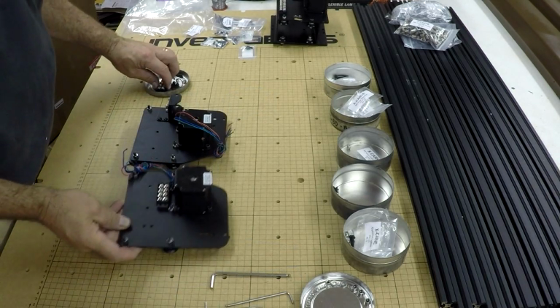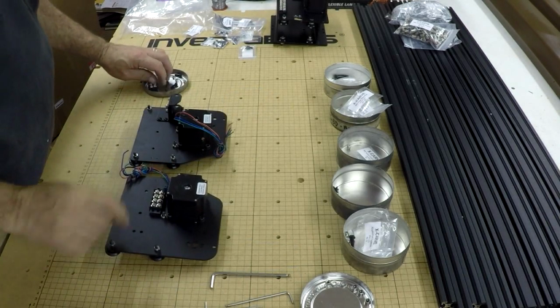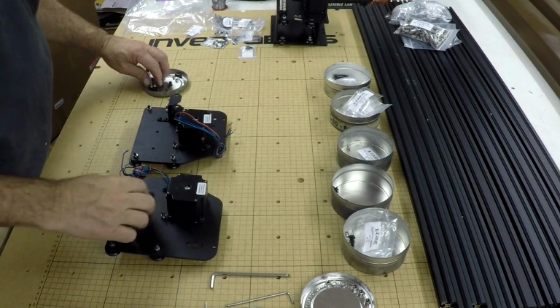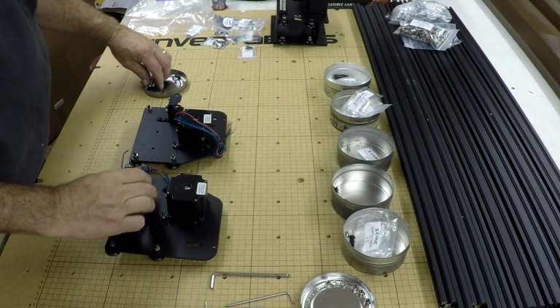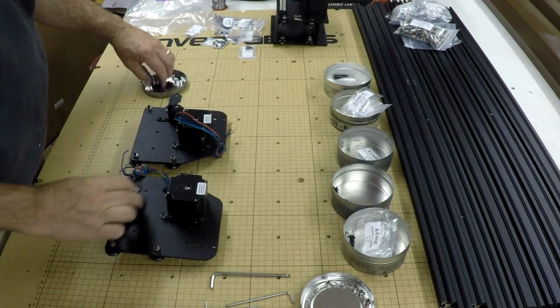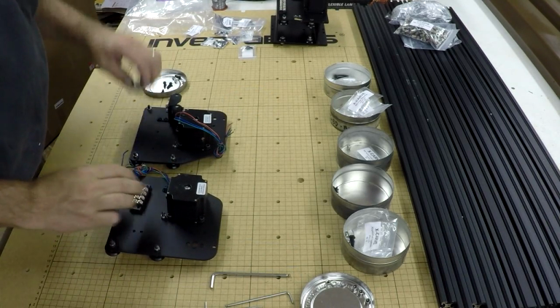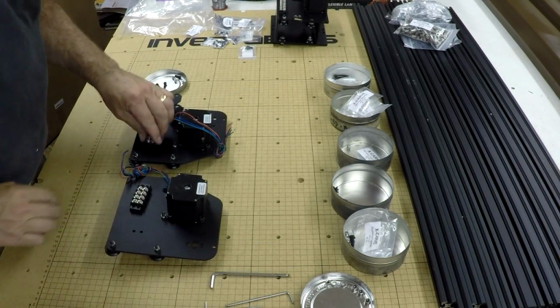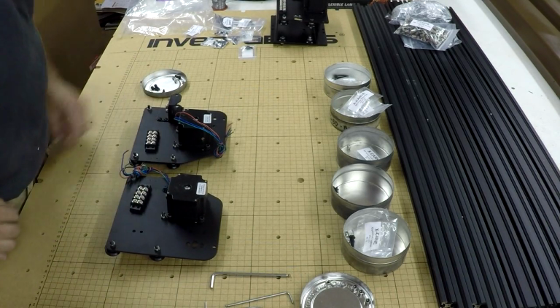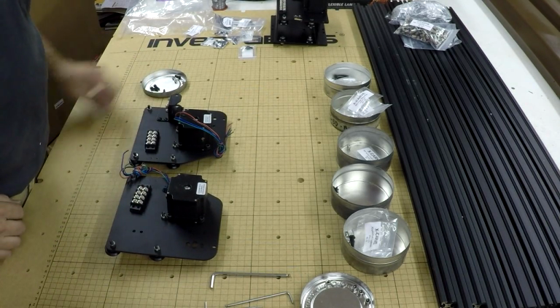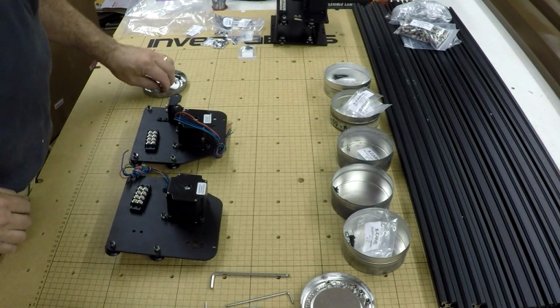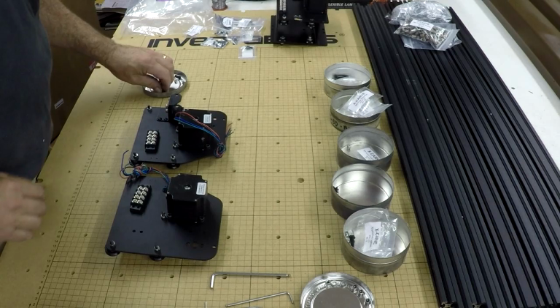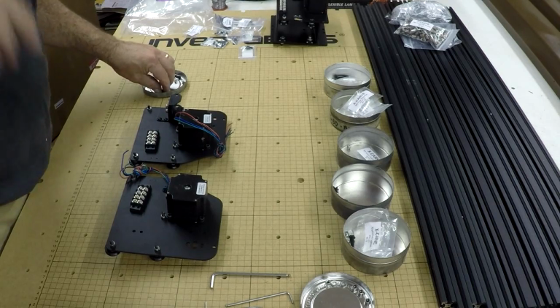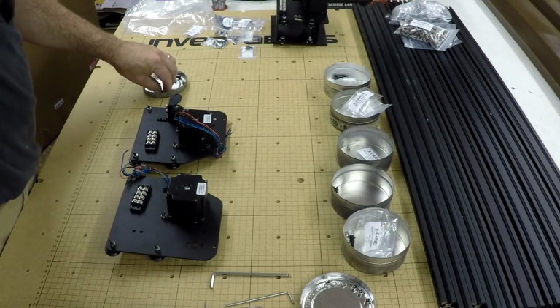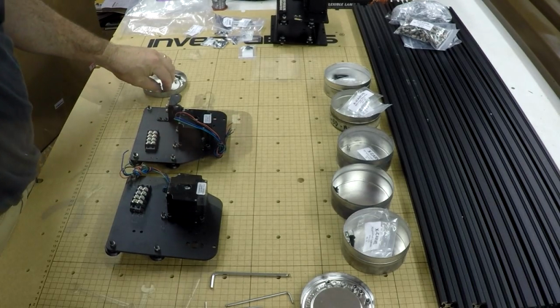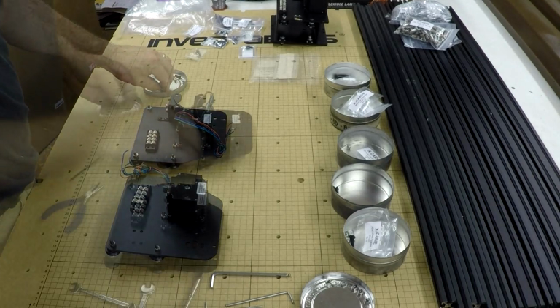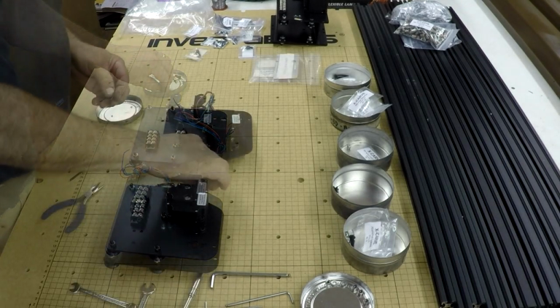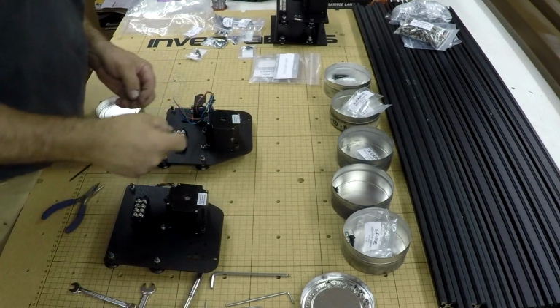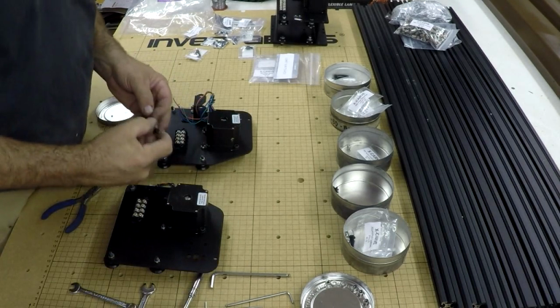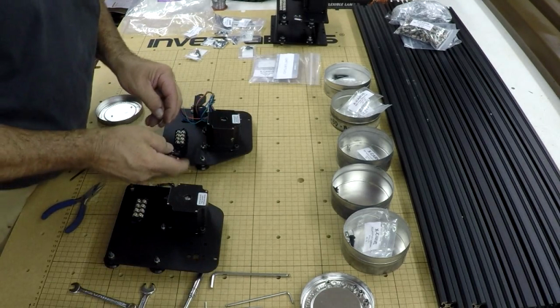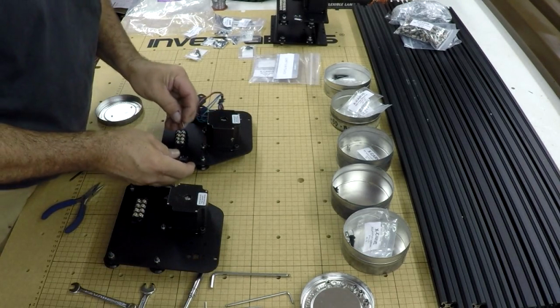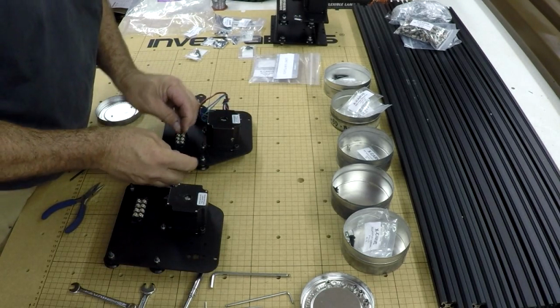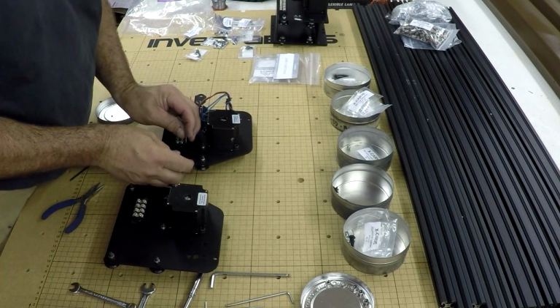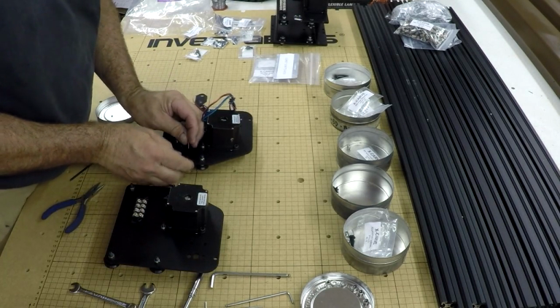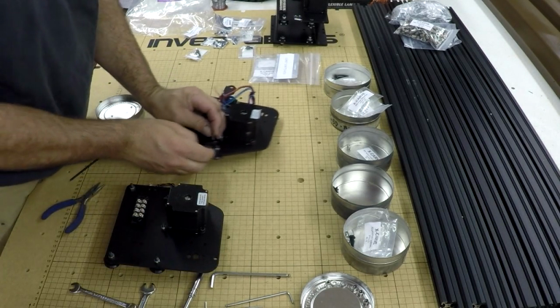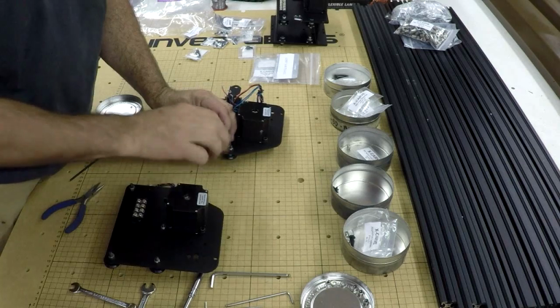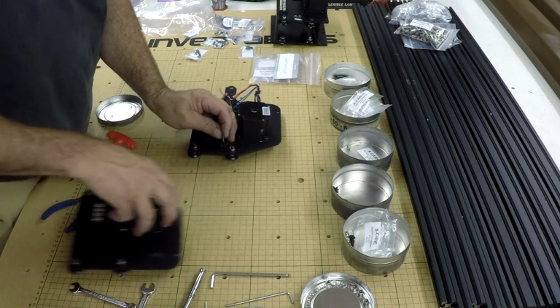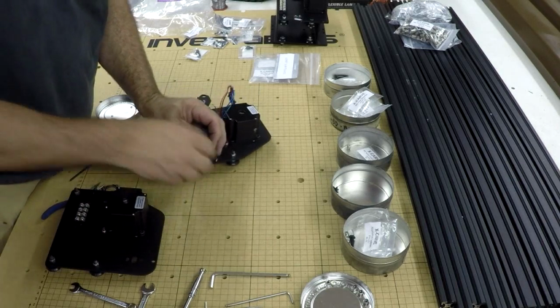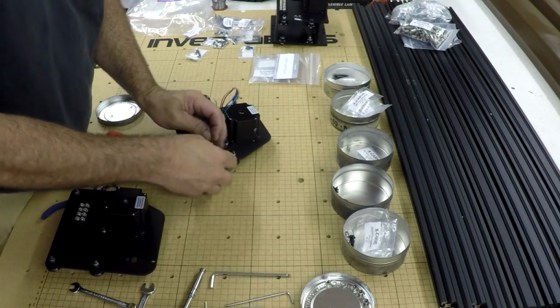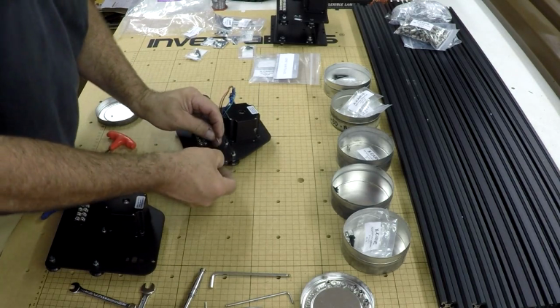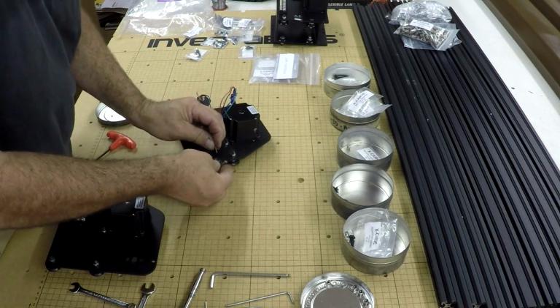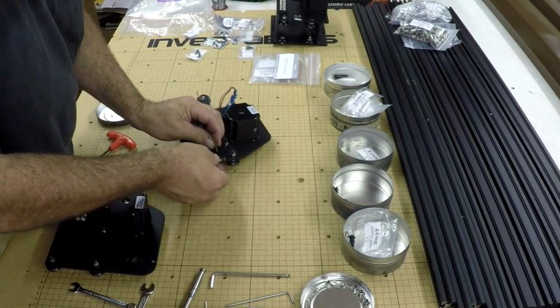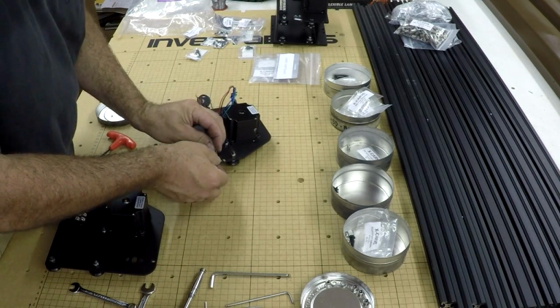Now we're going to mount two terminal strips — one there, one there. Very simple. Now we're mounting the x-axis limit switch on the left-hand side plate.